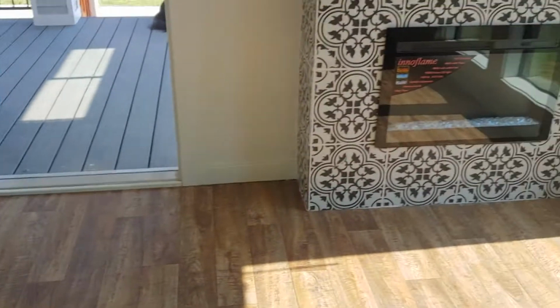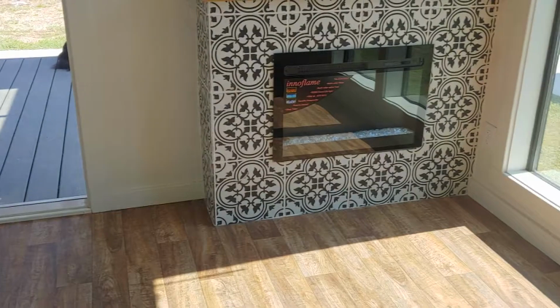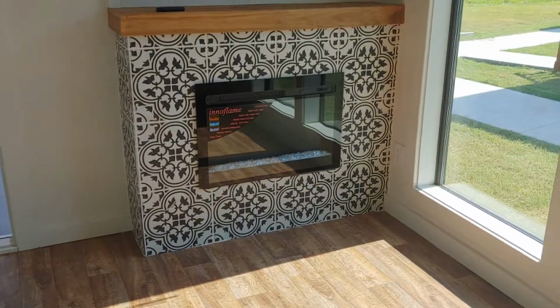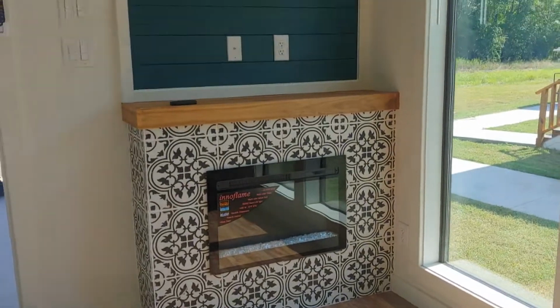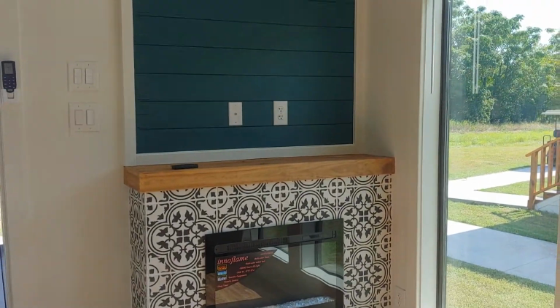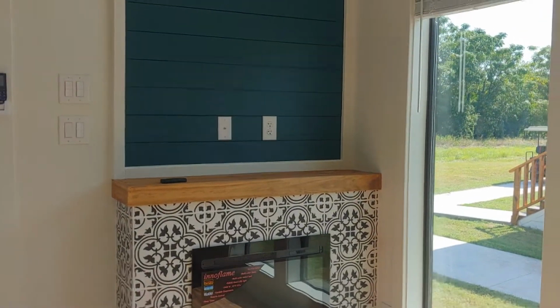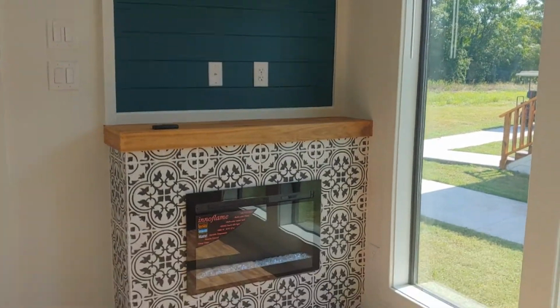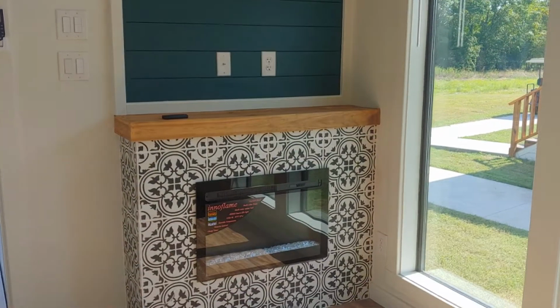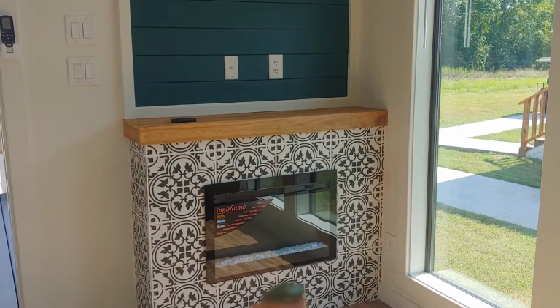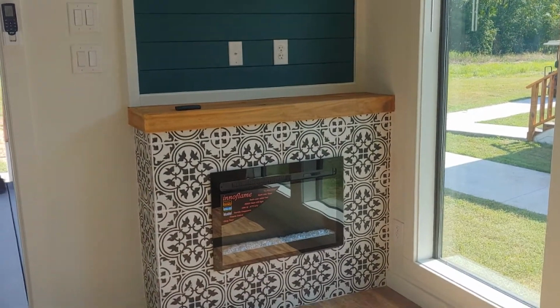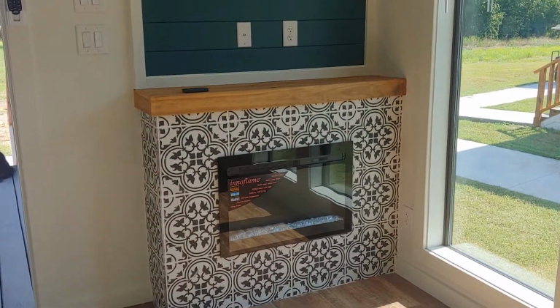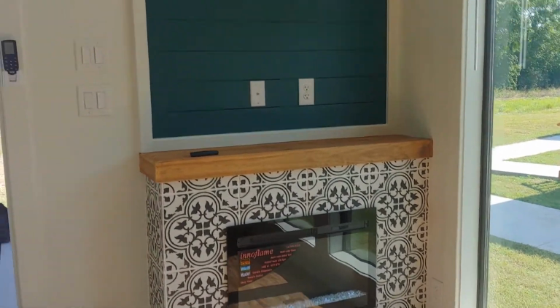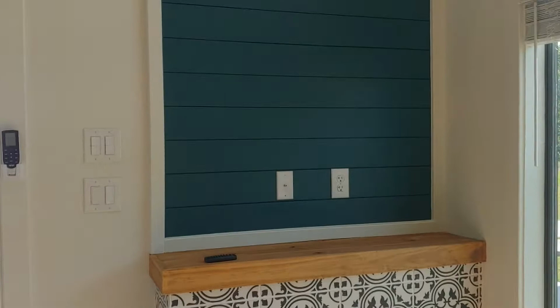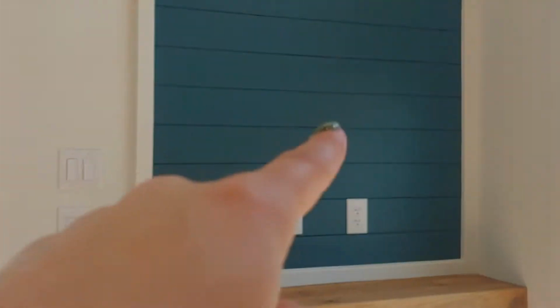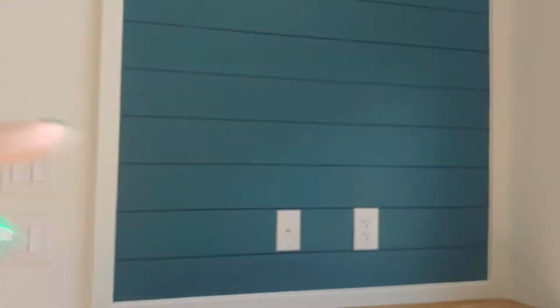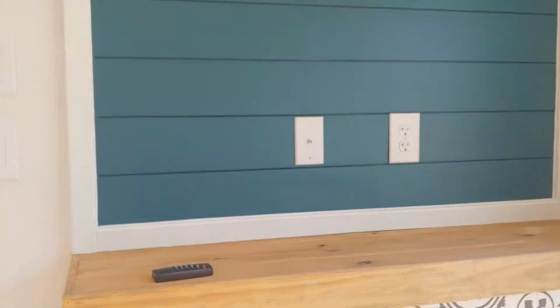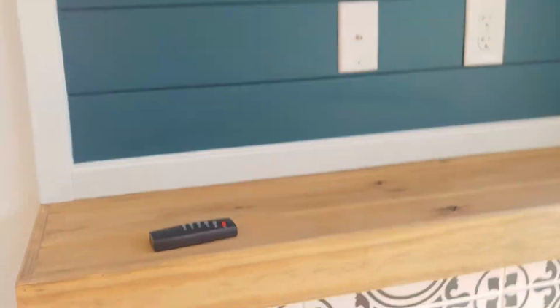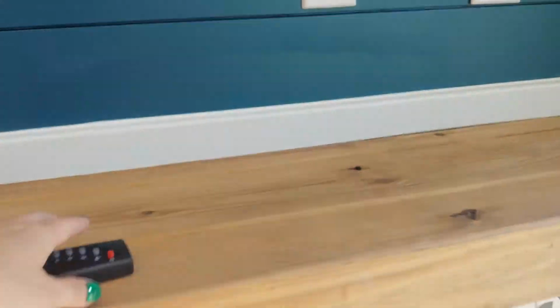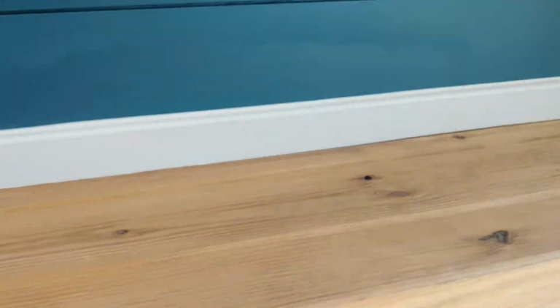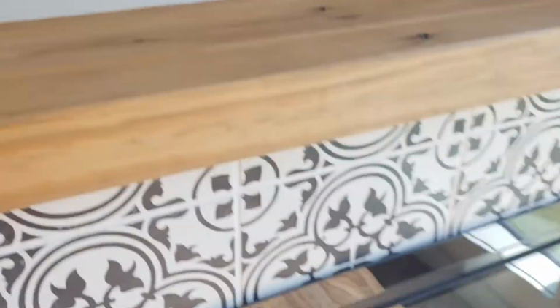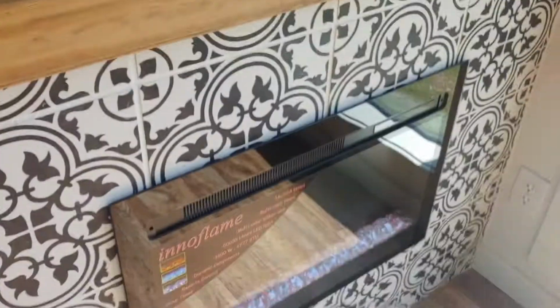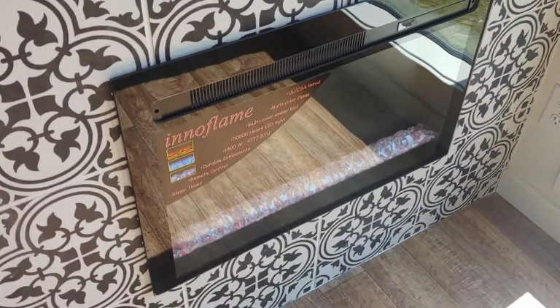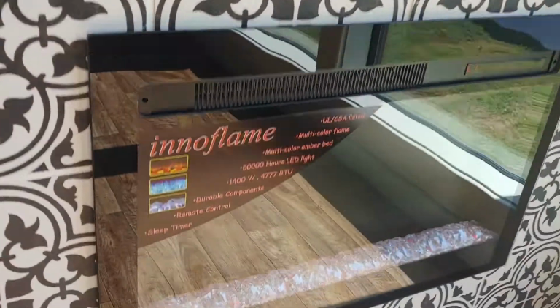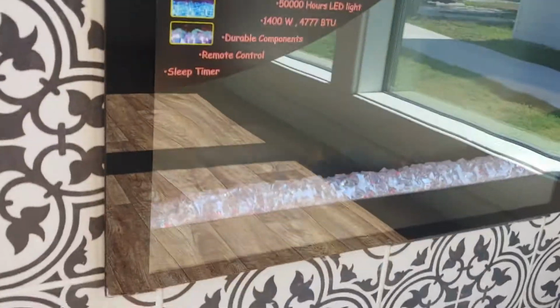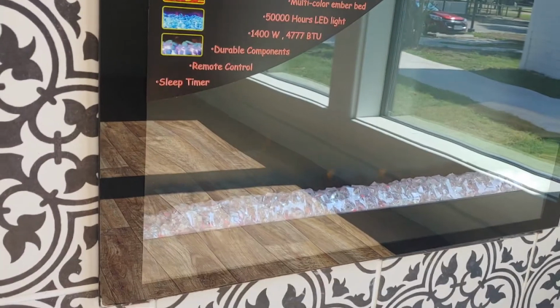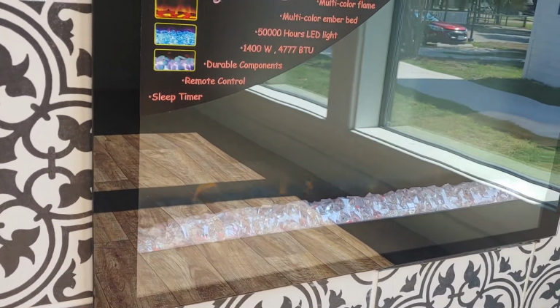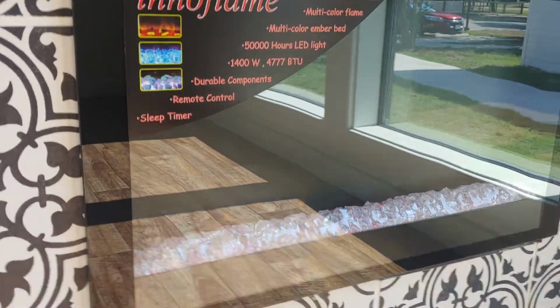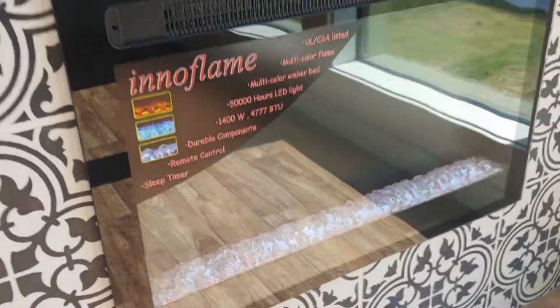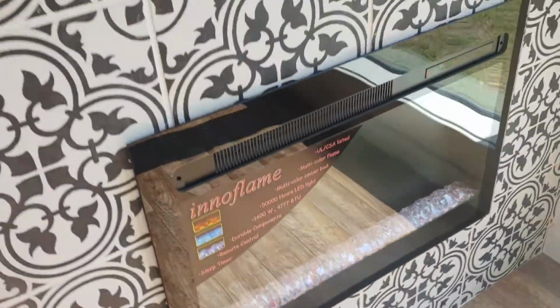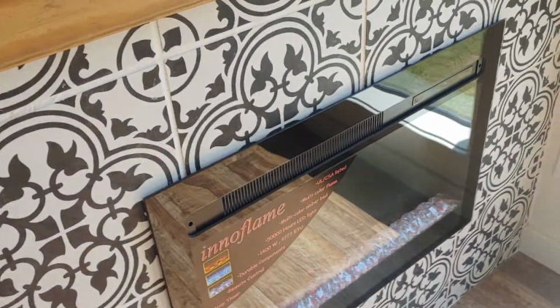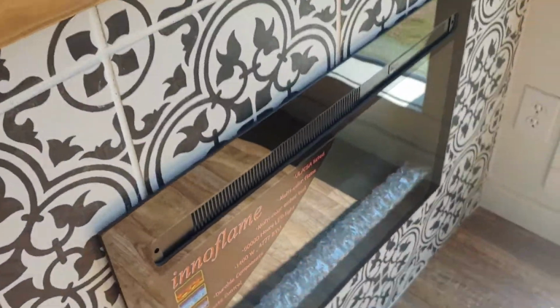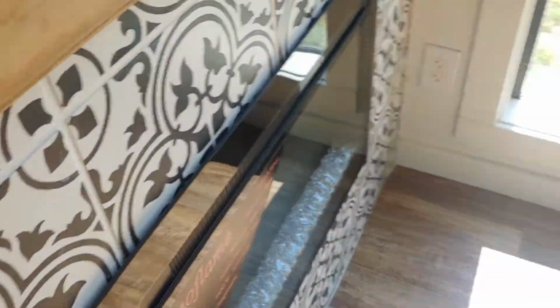Here in the living room you do have this beautiful accent fireplace, which is electric — and then of course you'd put your television here. This is a really cool feature. You could have it on just for the ambiance, or if you actually want it to heat, it does also heat.